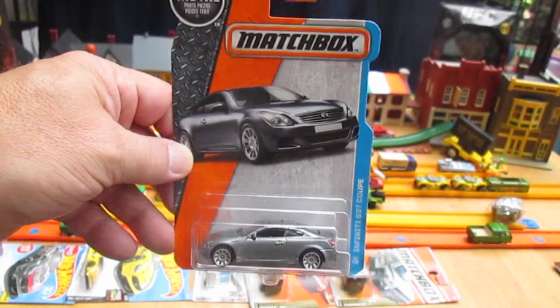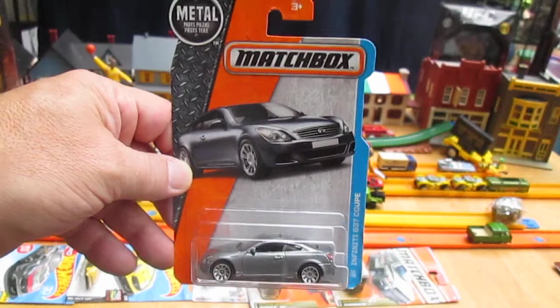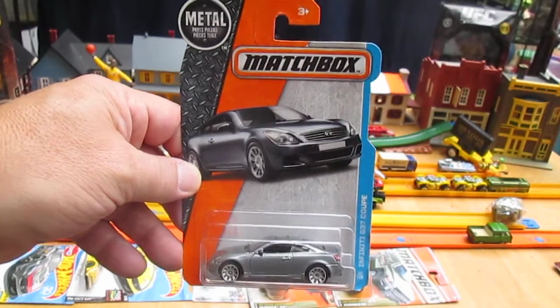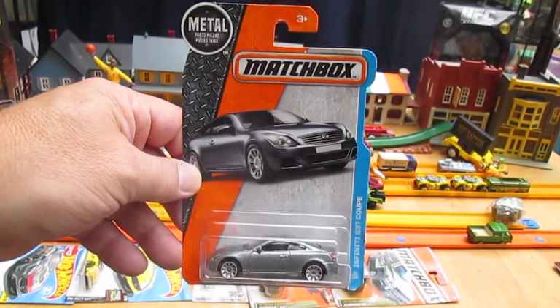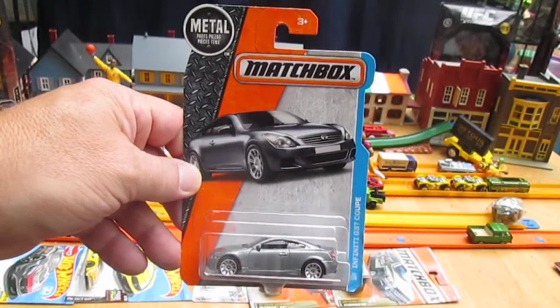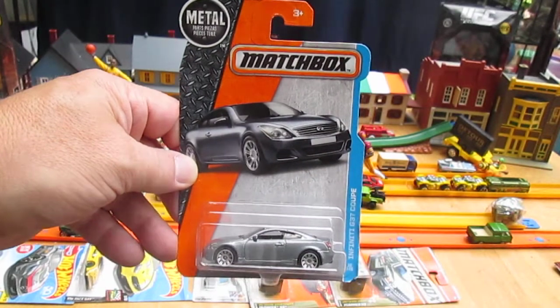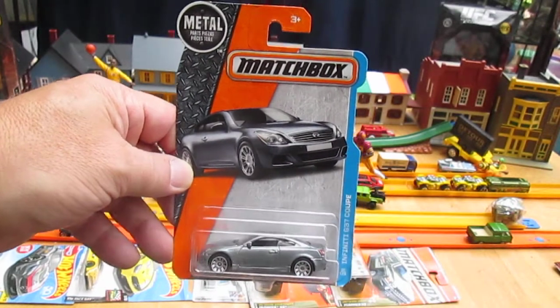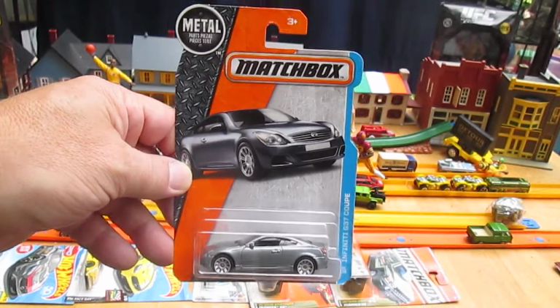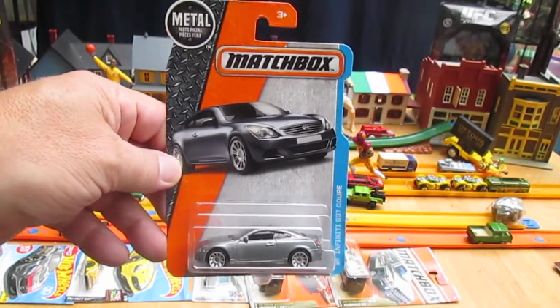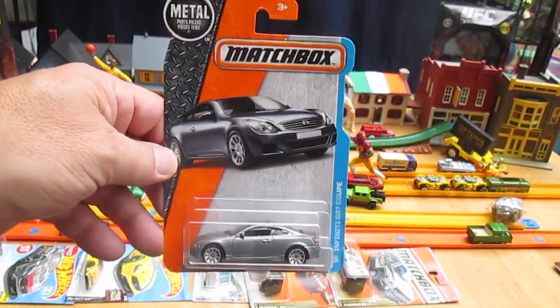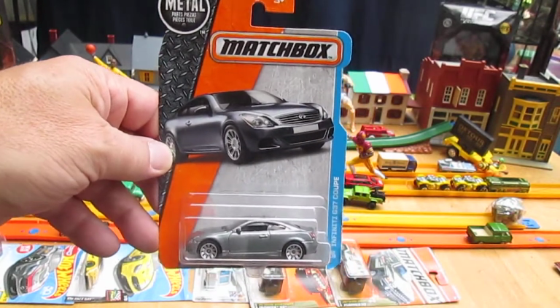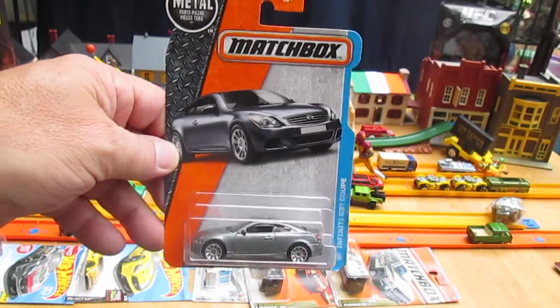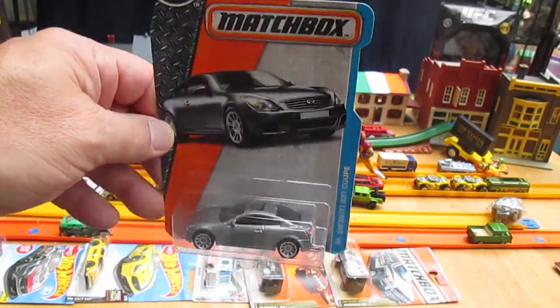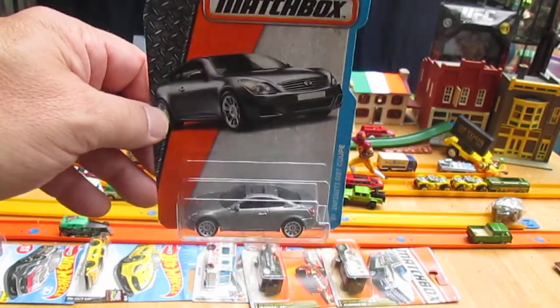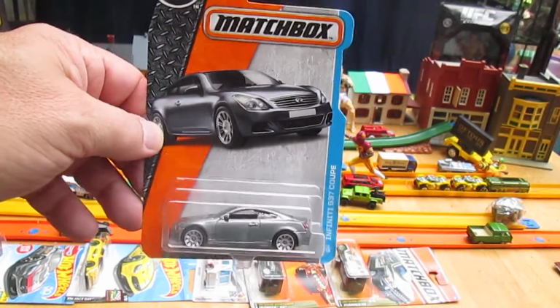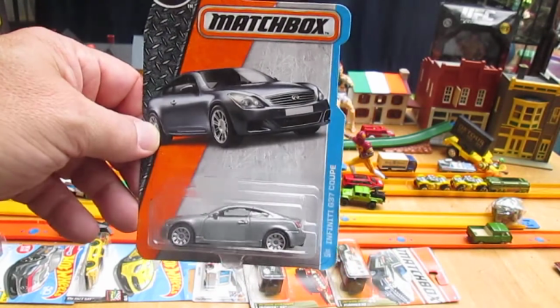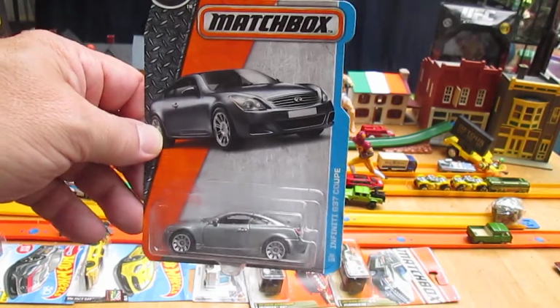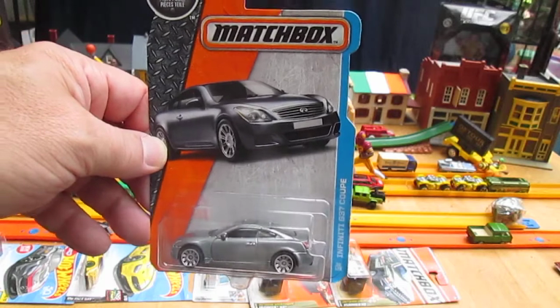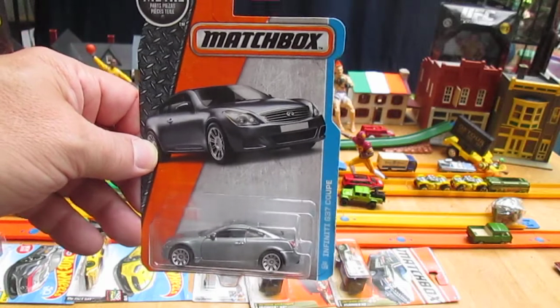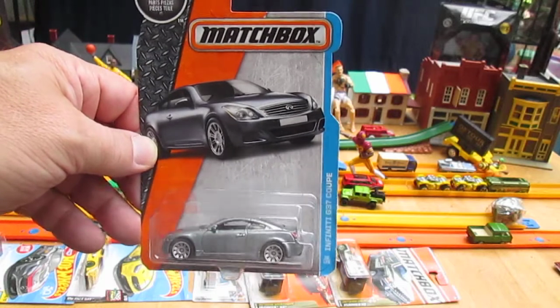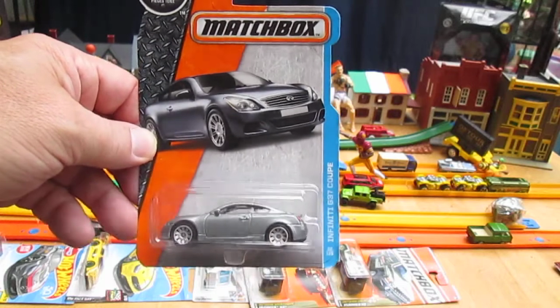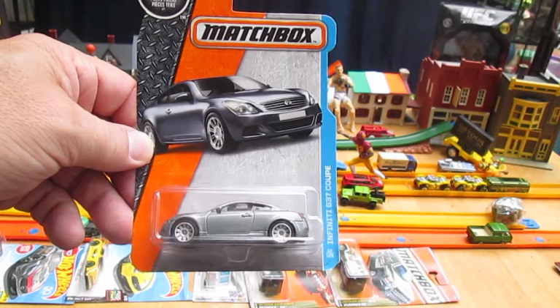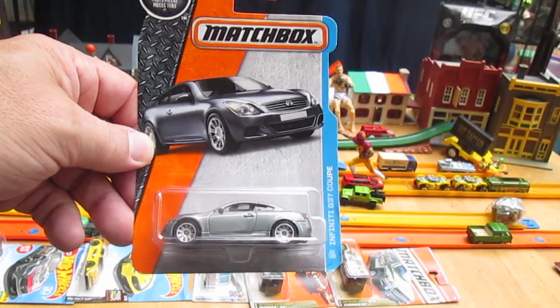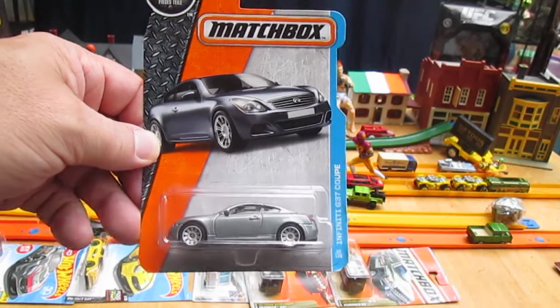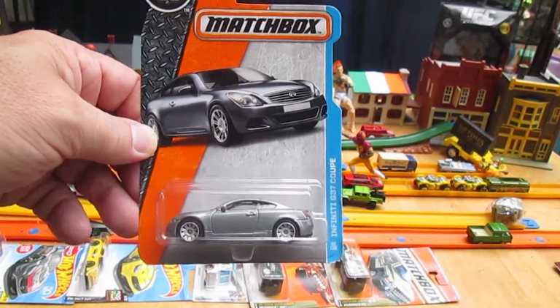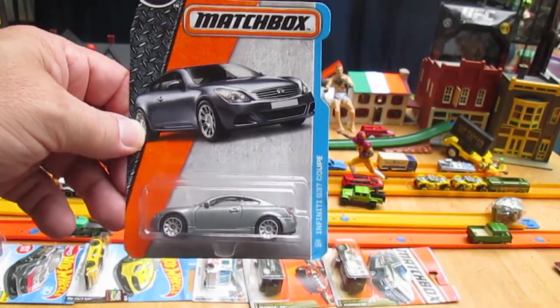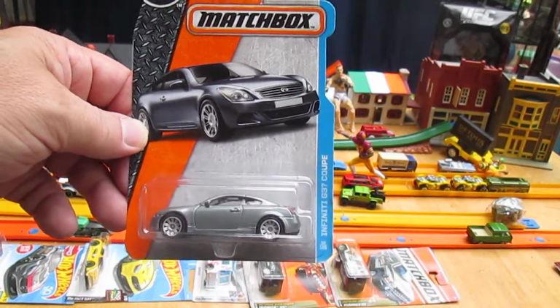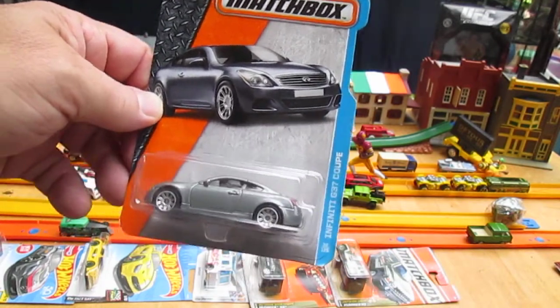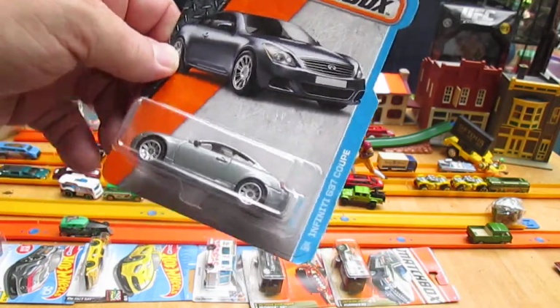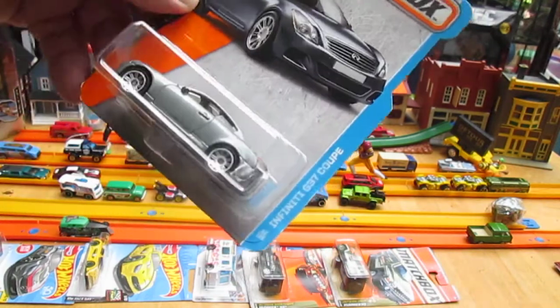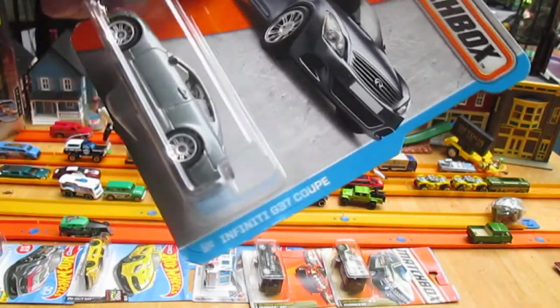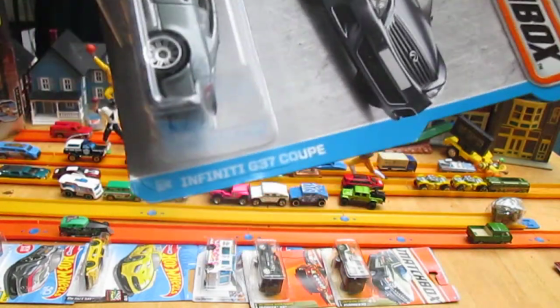Hello and welcome to Timmy's Ten again for an unboxing of a cool Matchbox car. I'm here with my son, Samson. What's up, Sam? What's up, Dad? Not too much.